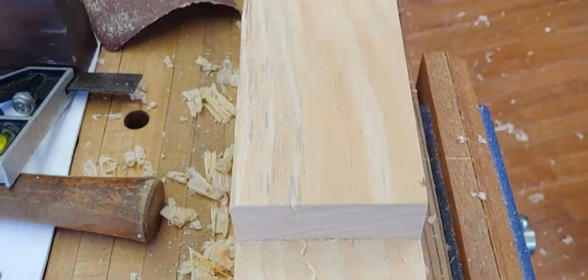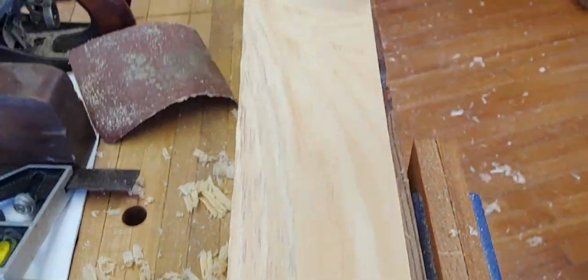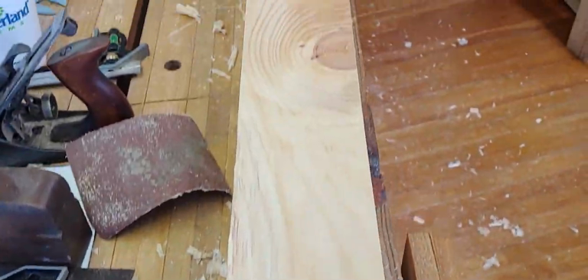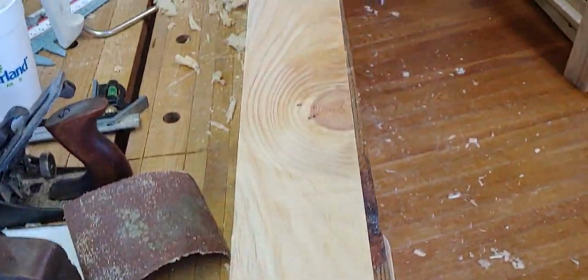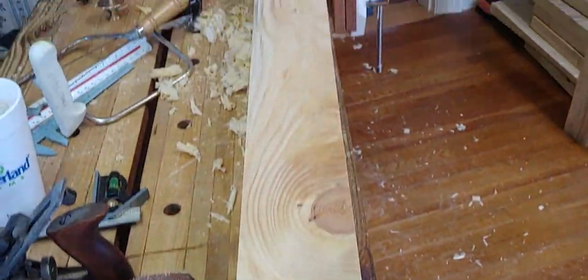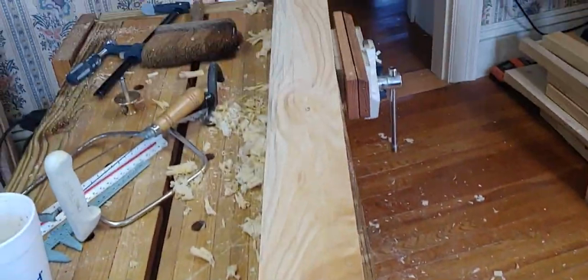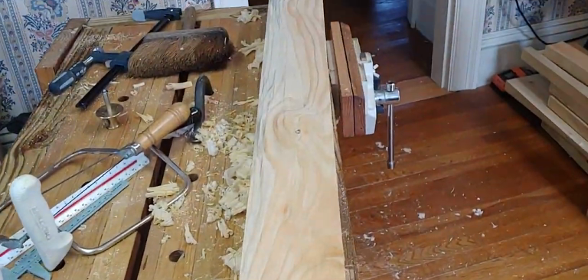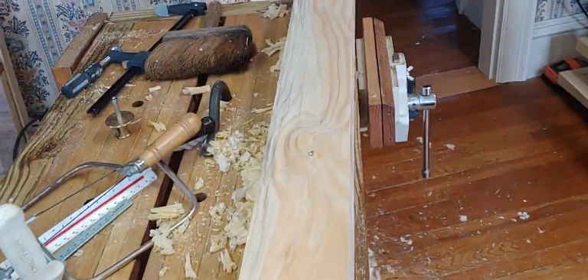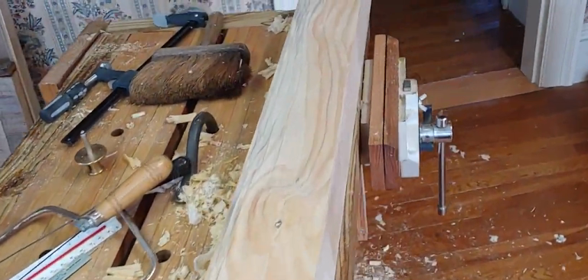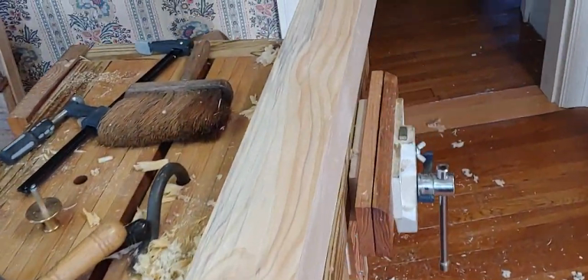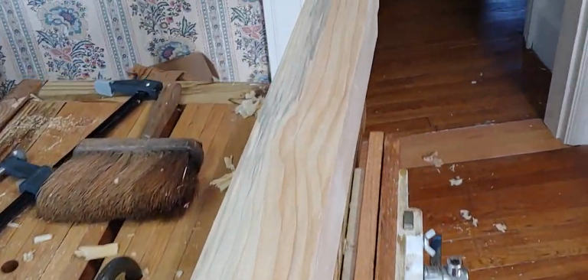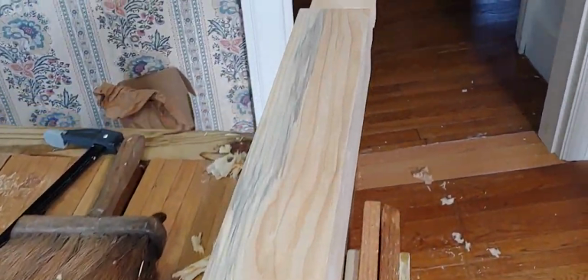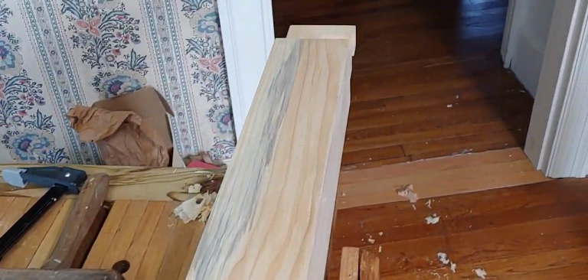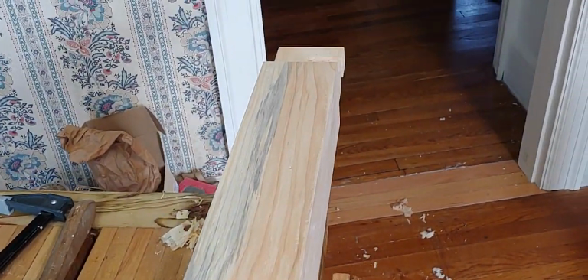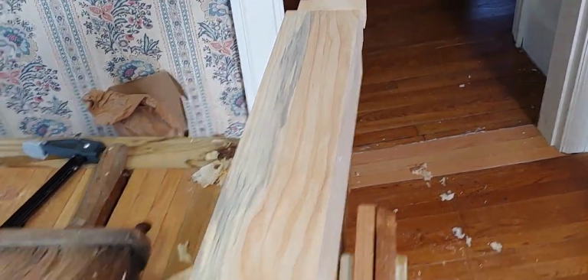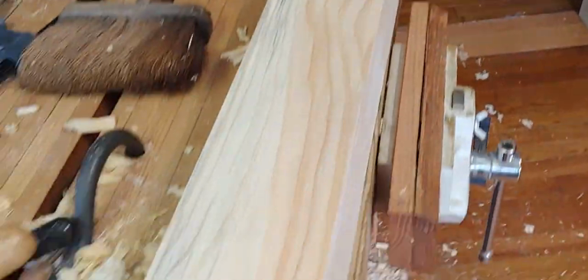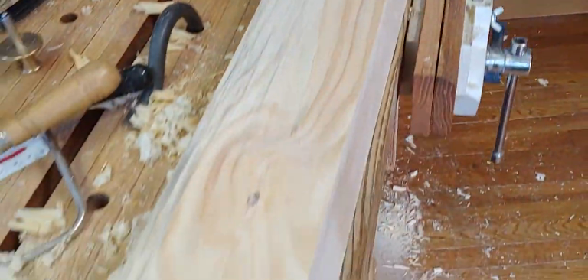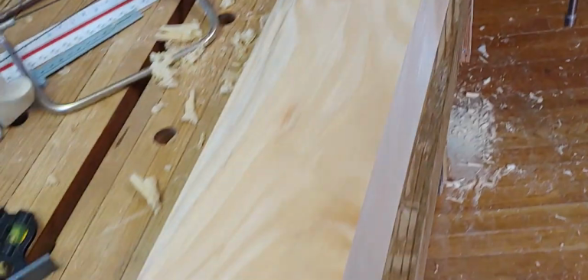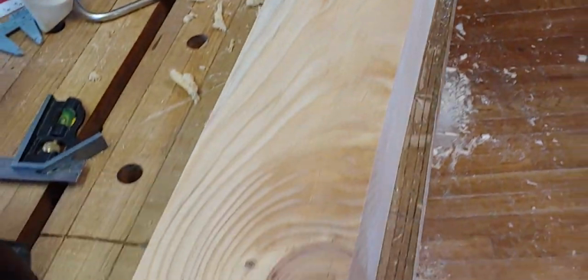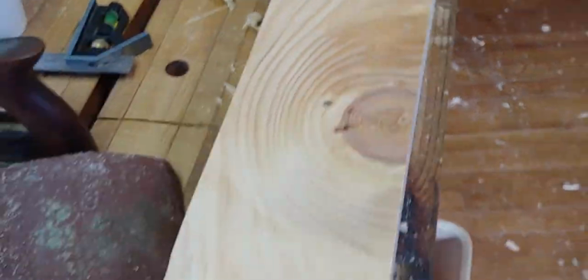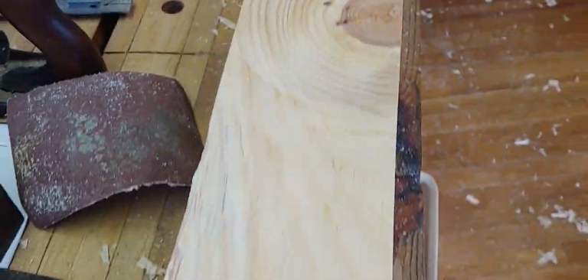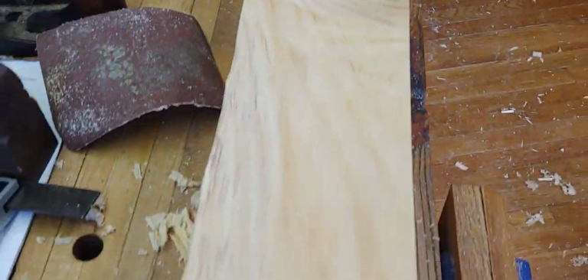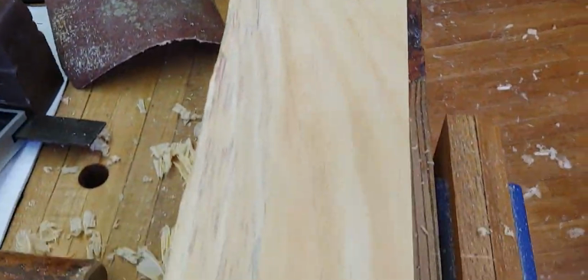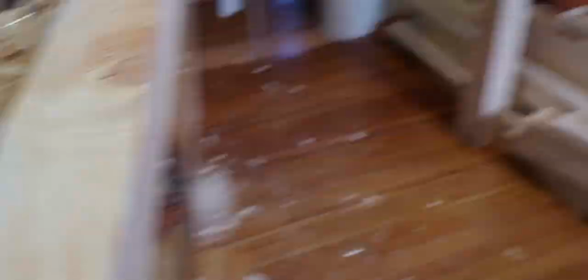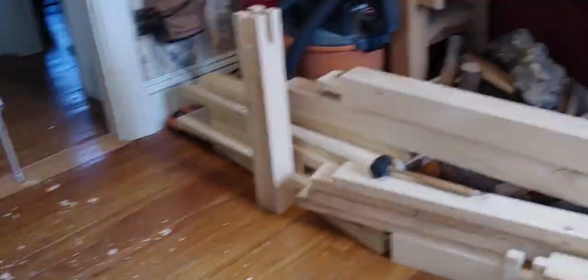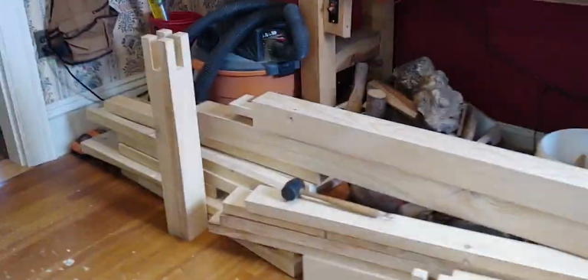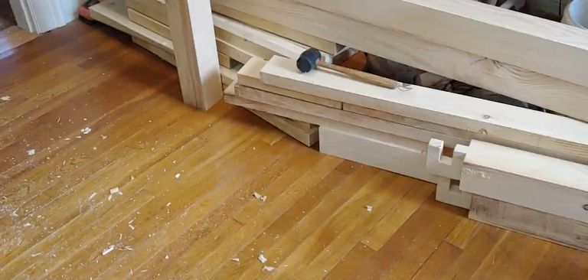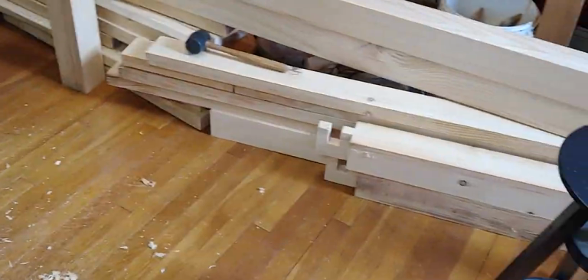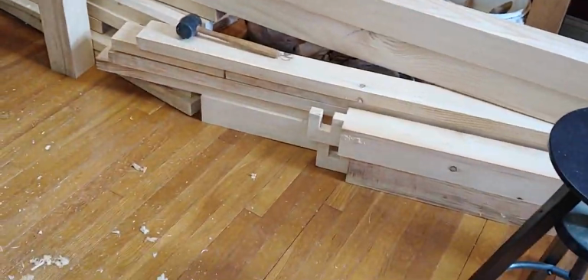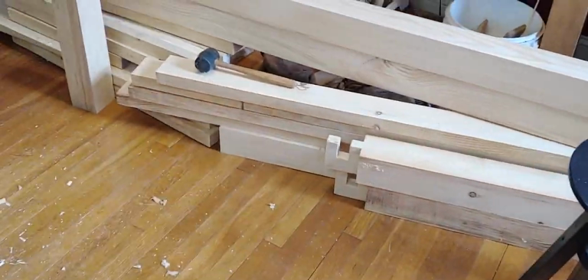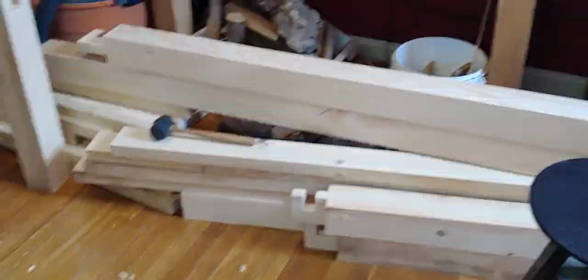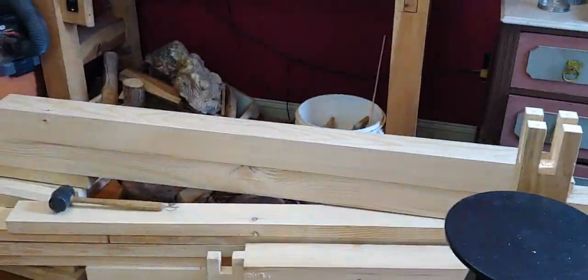Looking at it now - that top has all been basically finished, just so I don't have to mess with it again. It doesn't need to be sanded or anything. And I'm going to try to put this thing together.